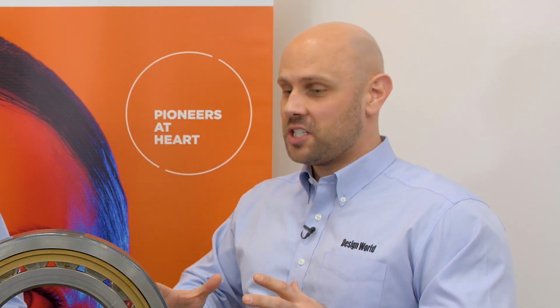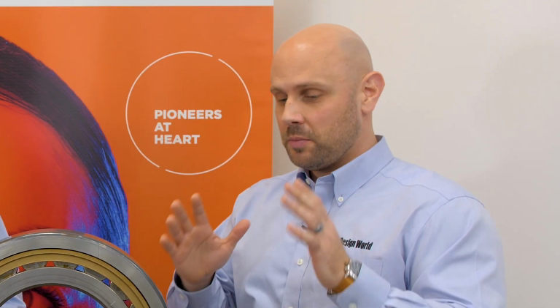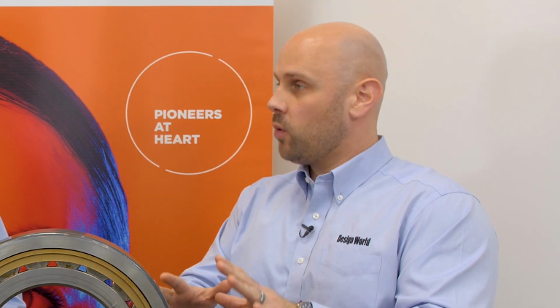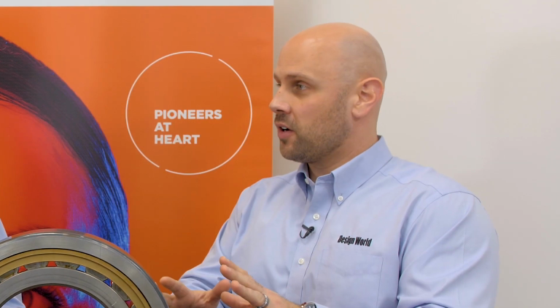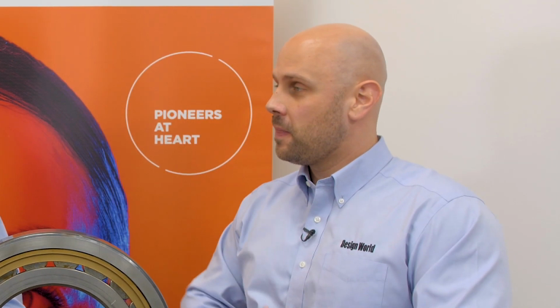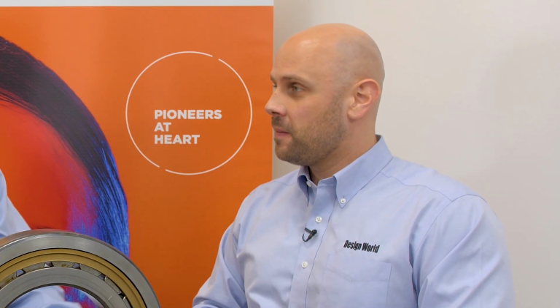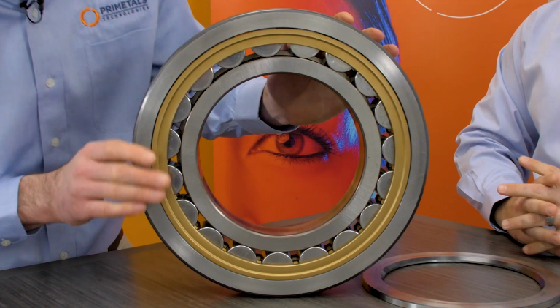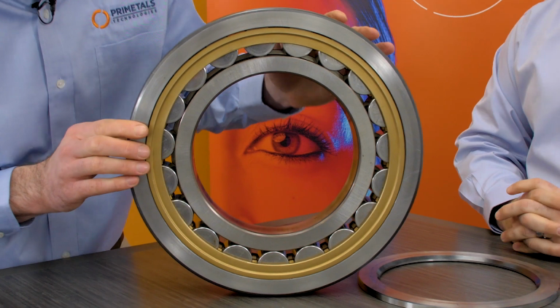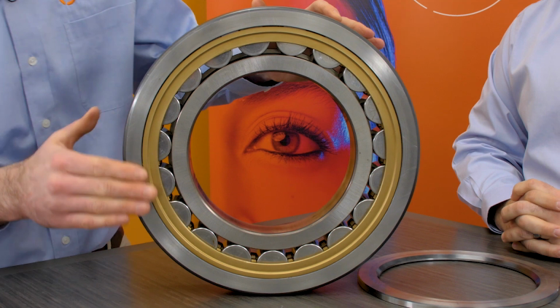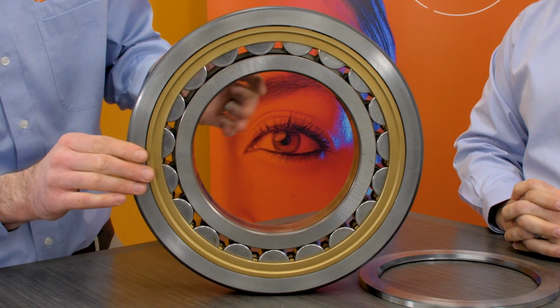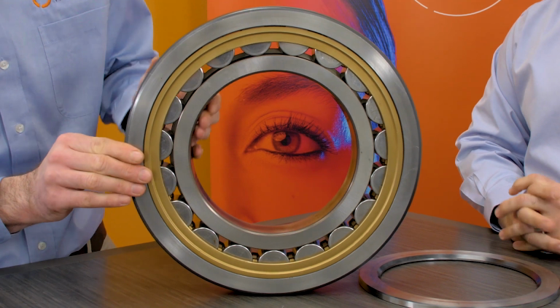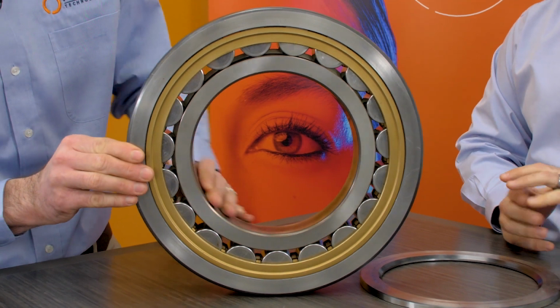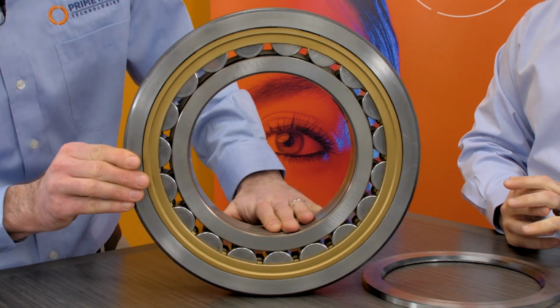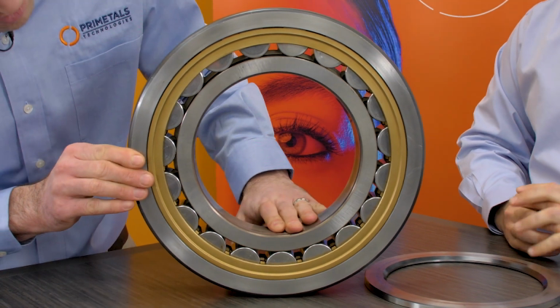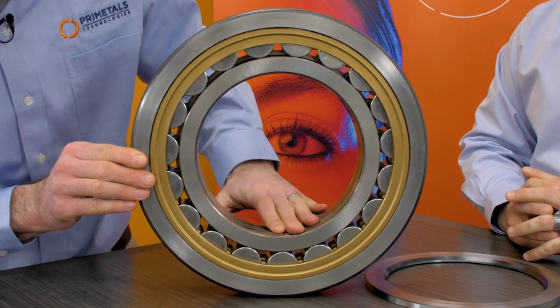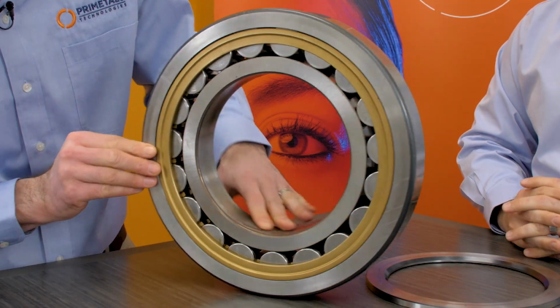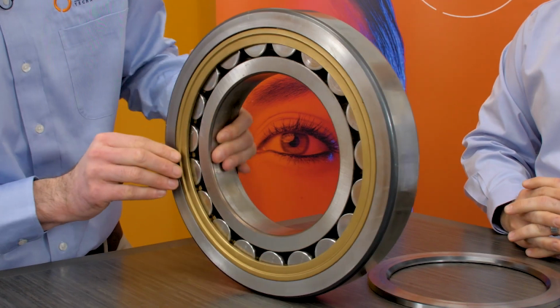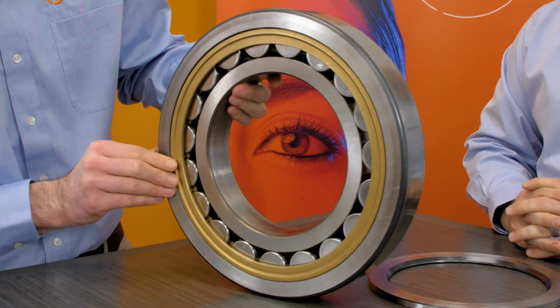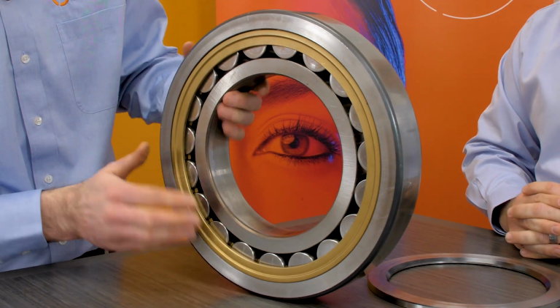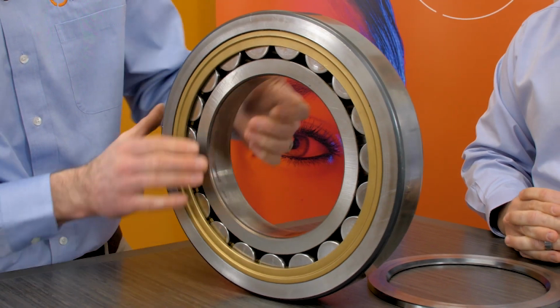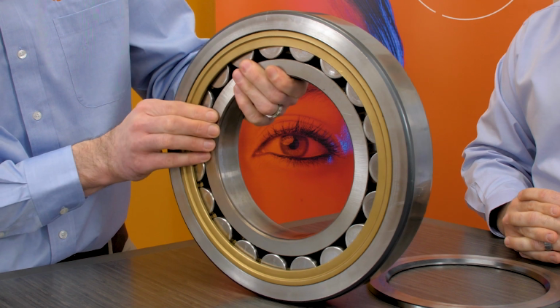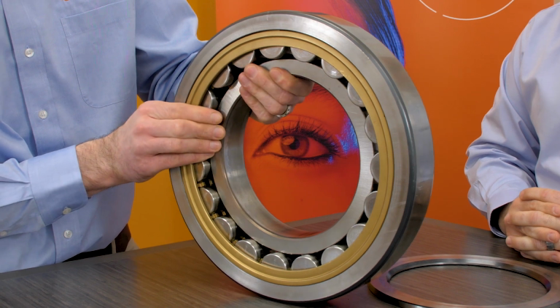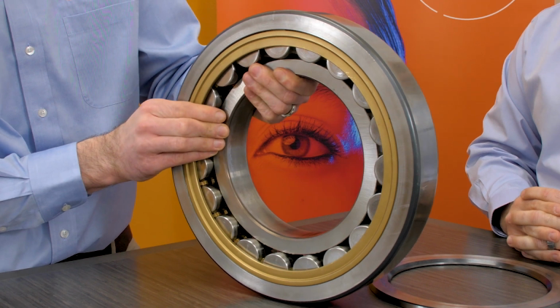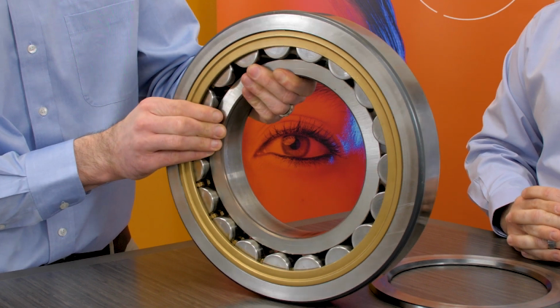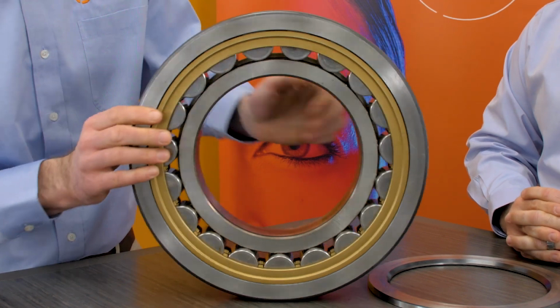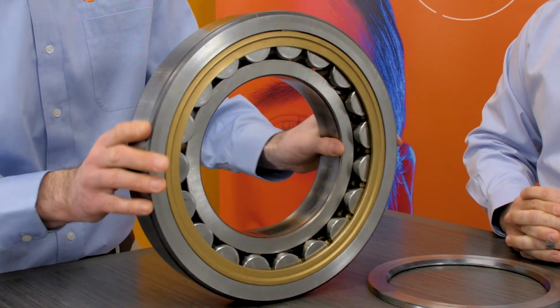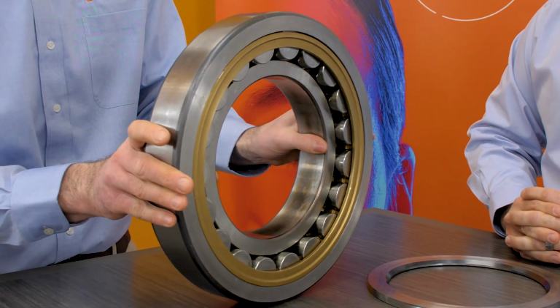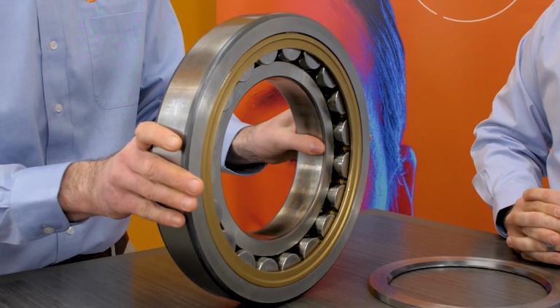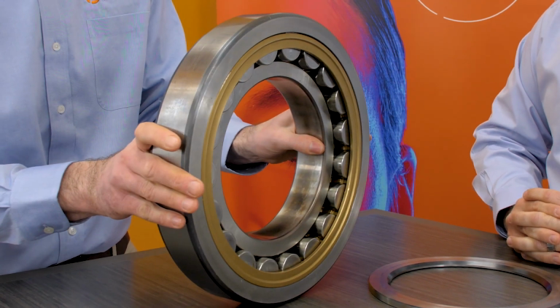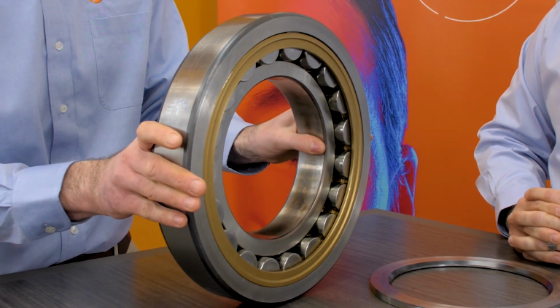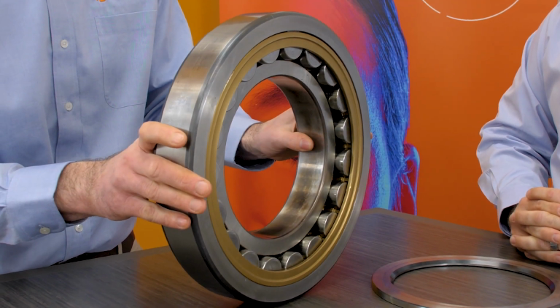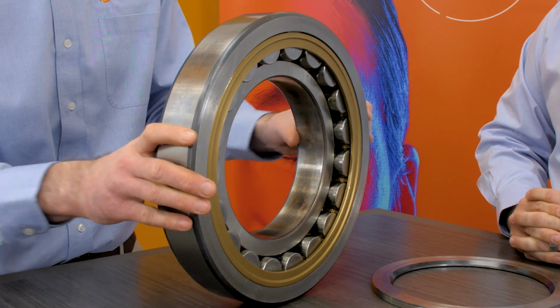Can you tell me a little bit about what we have here? This is a cylindrical roller bearing. Basically, what's unique about this bearing is that the rollers are straight and flat, with the exception of a crown that allows it to handle load and avoid edge loading.